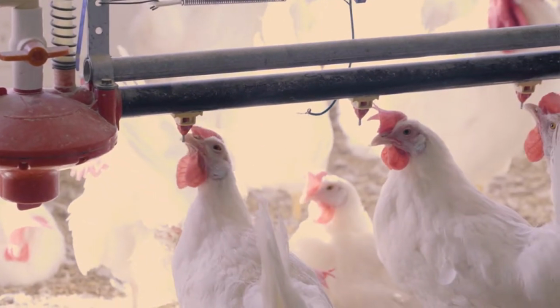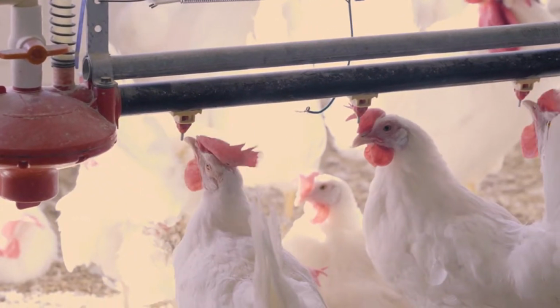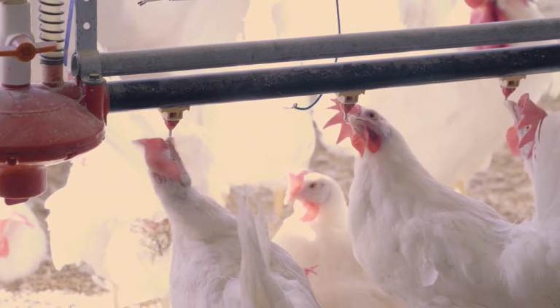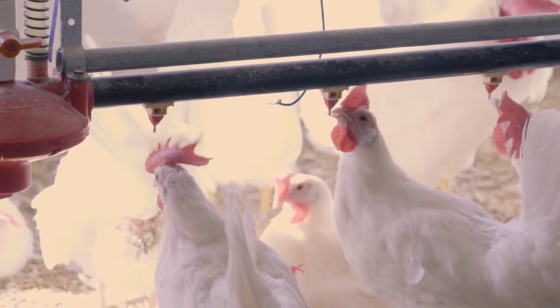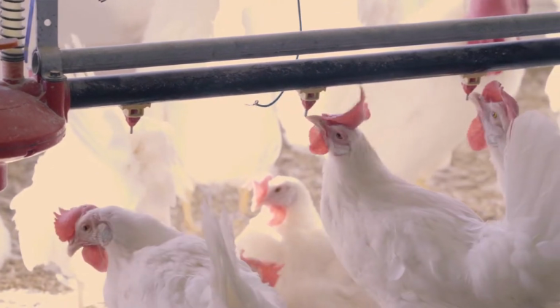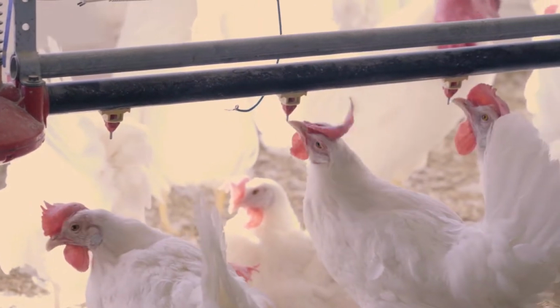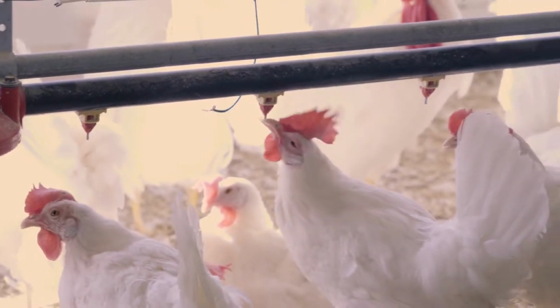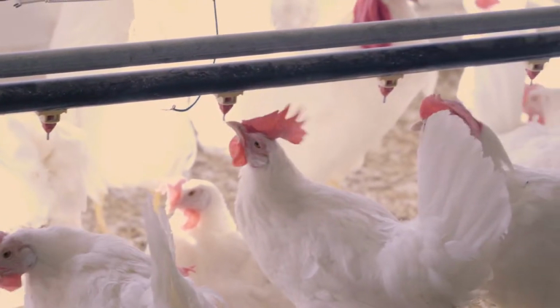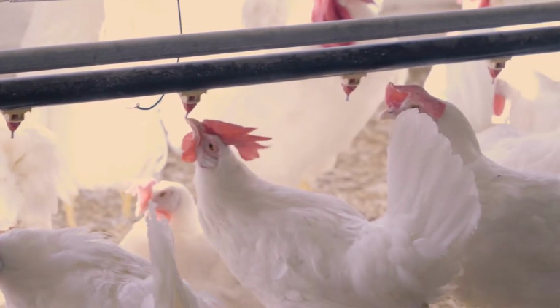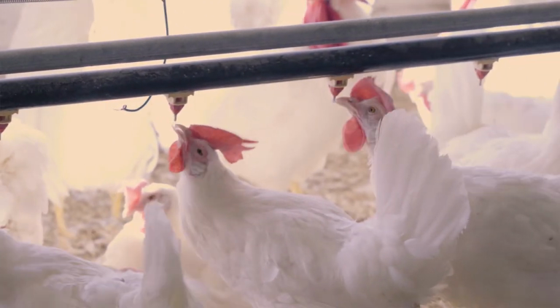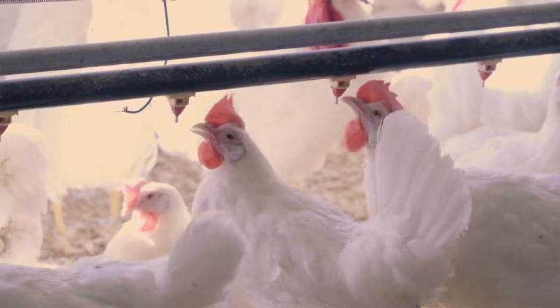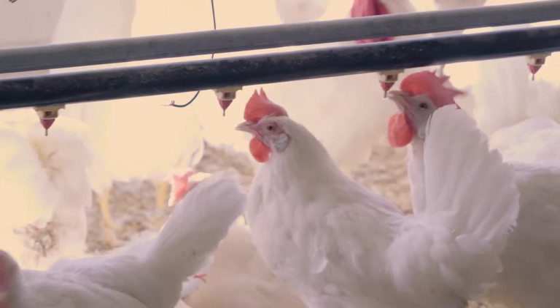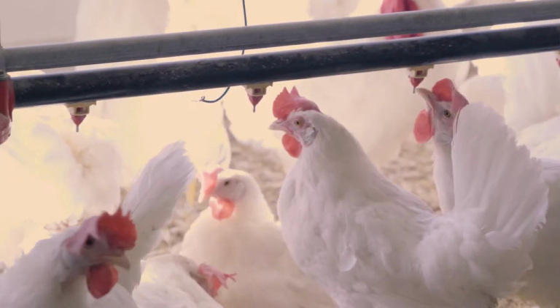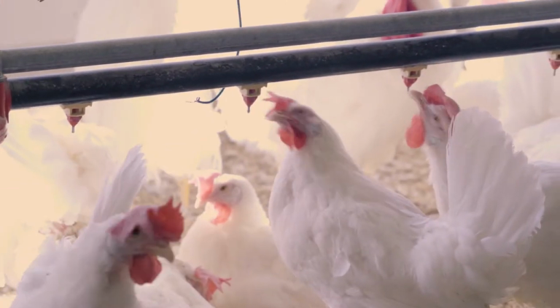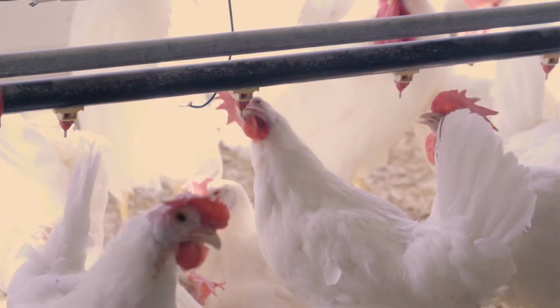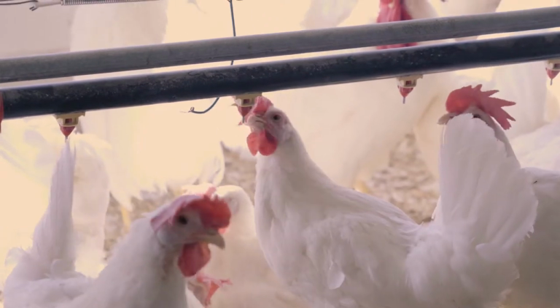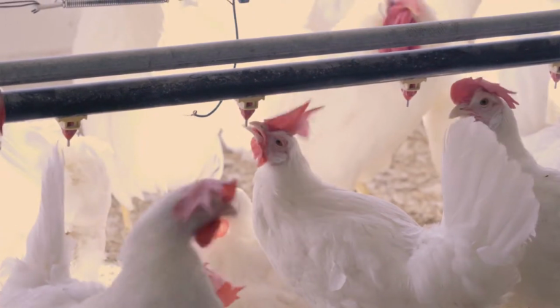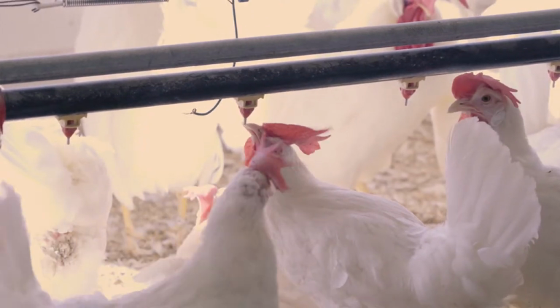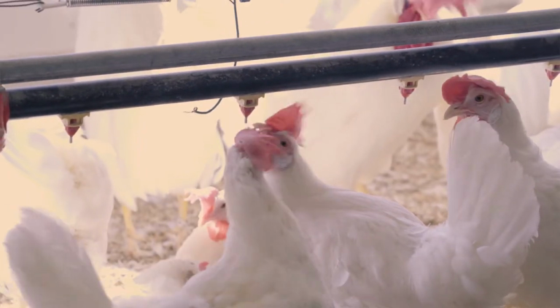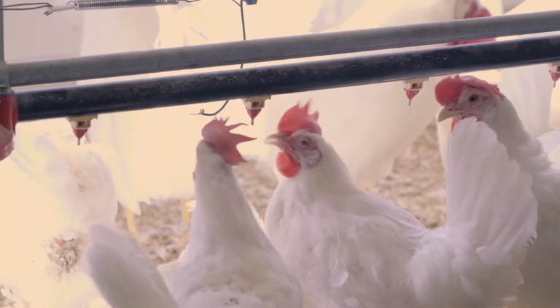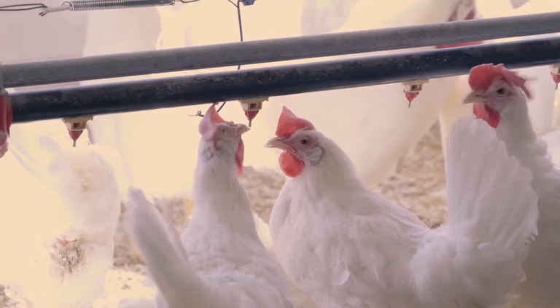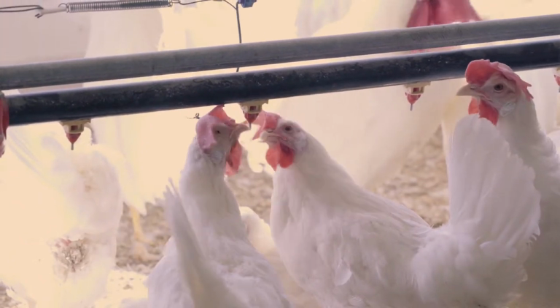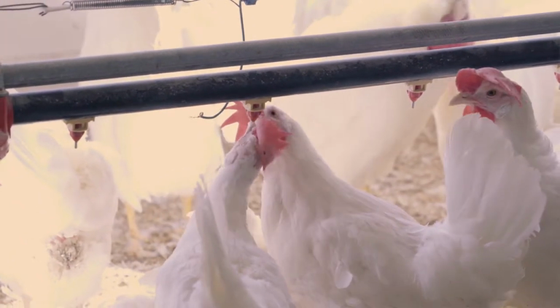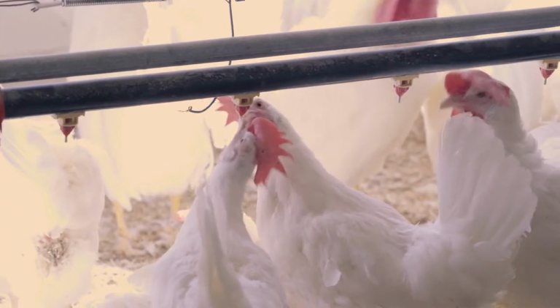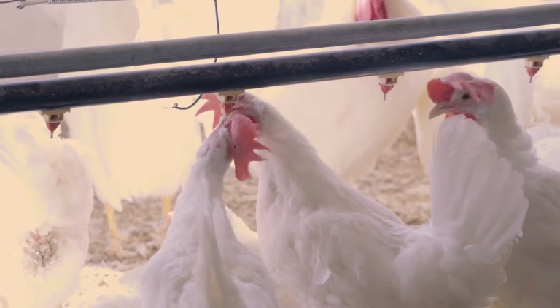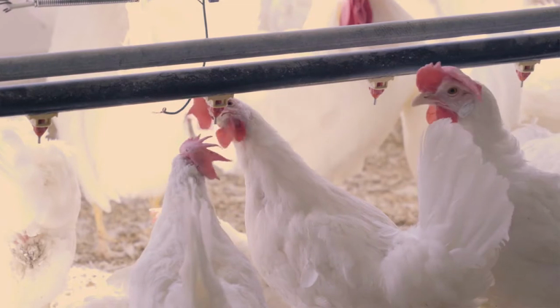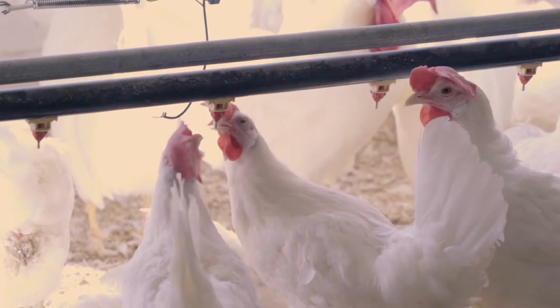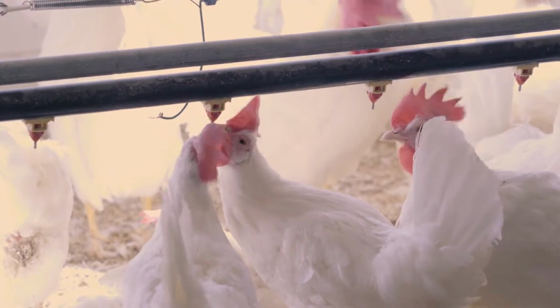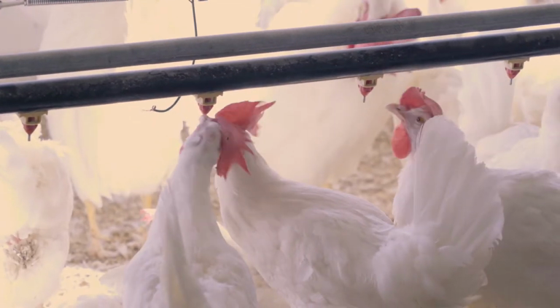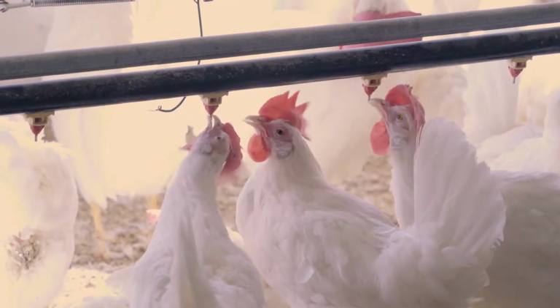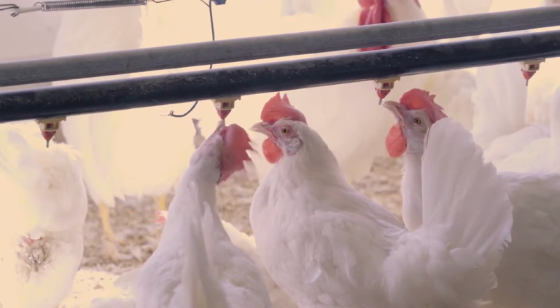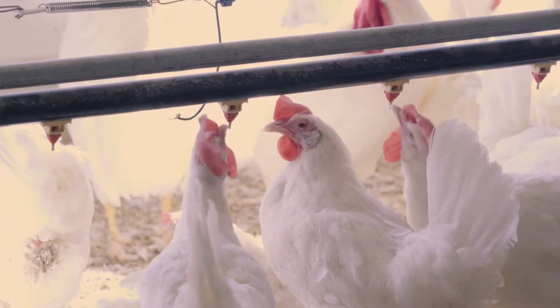This system allows the chickens to actually drink more water in a day. The other advantage to the nipple watering system is that the water is clean coming out — it's not an open system that collects dust and manure from the birds.